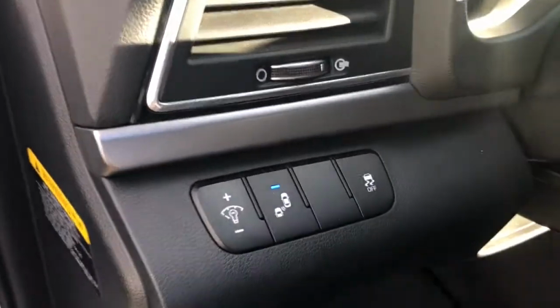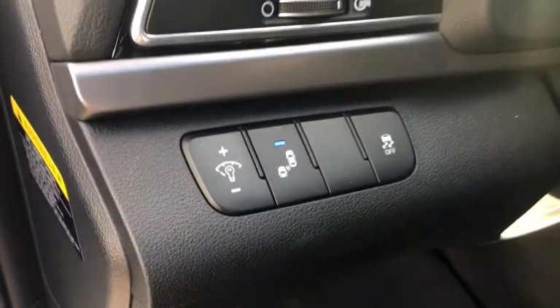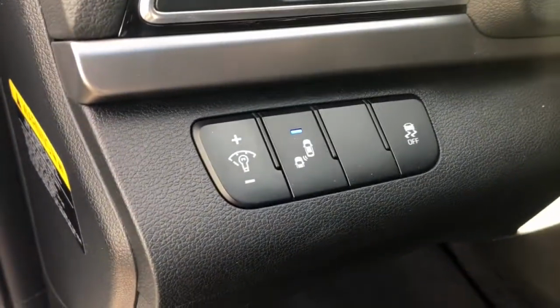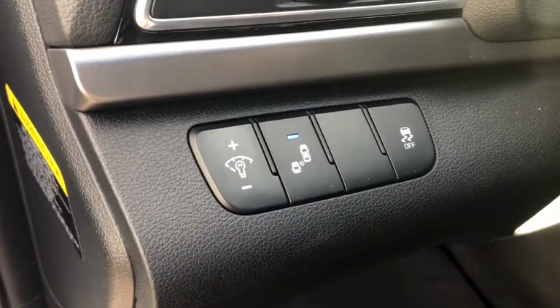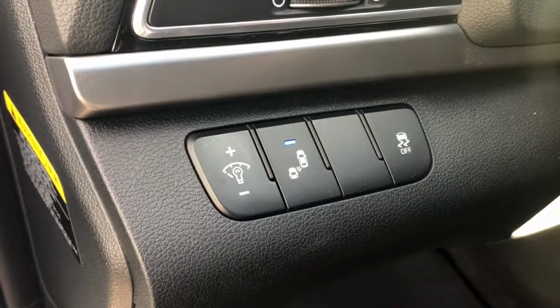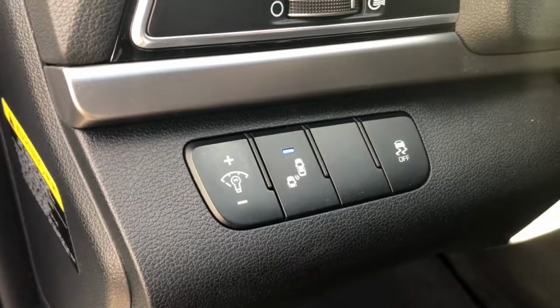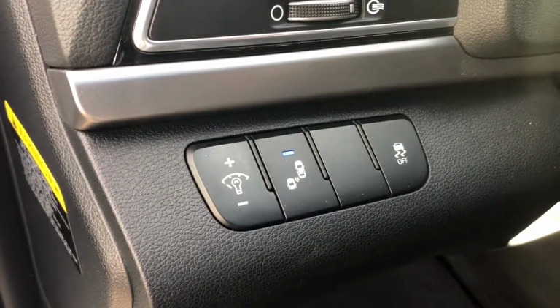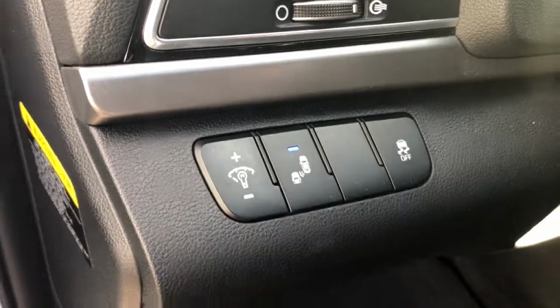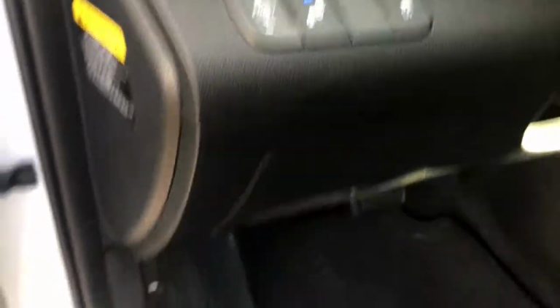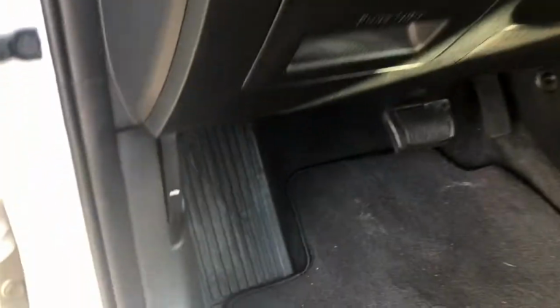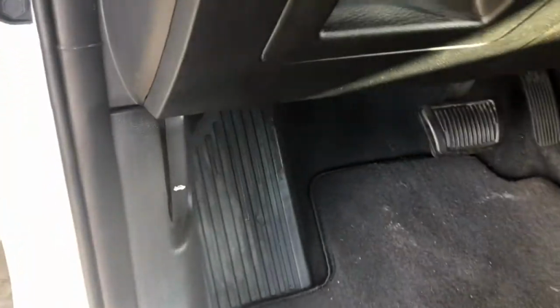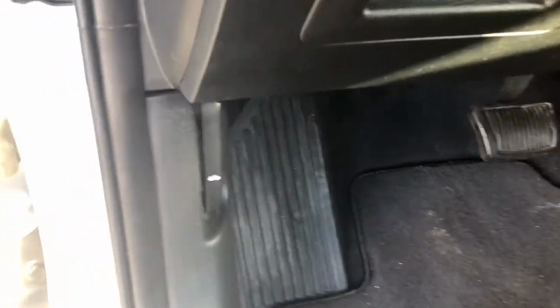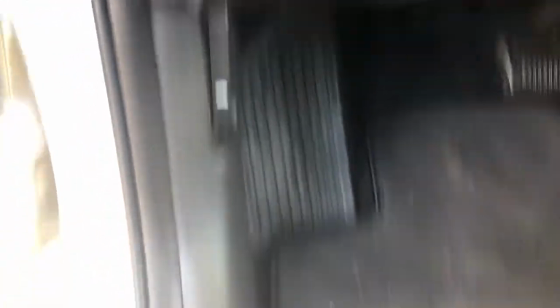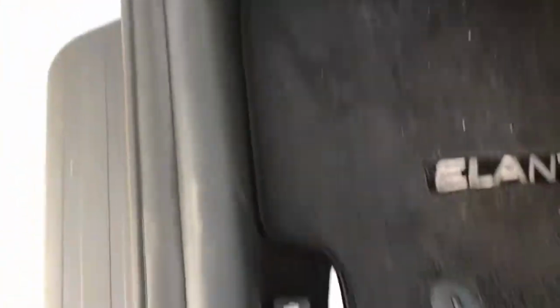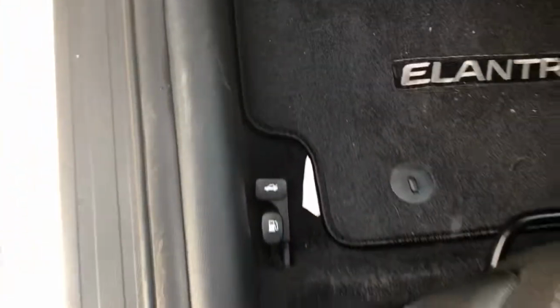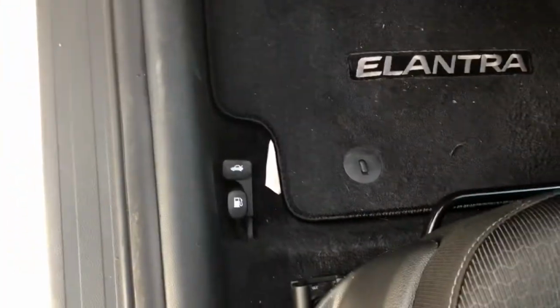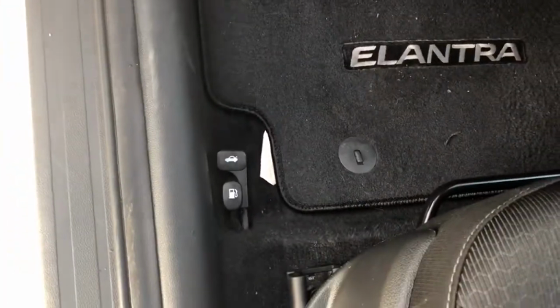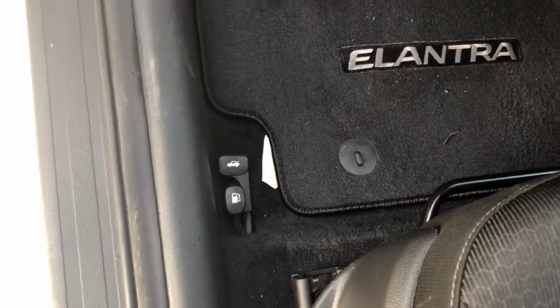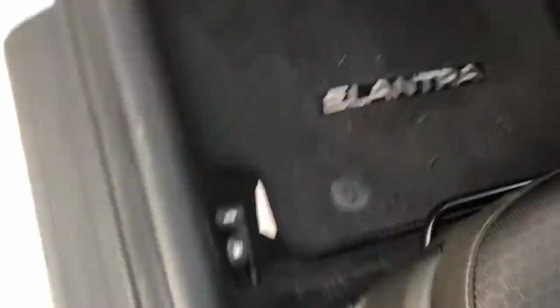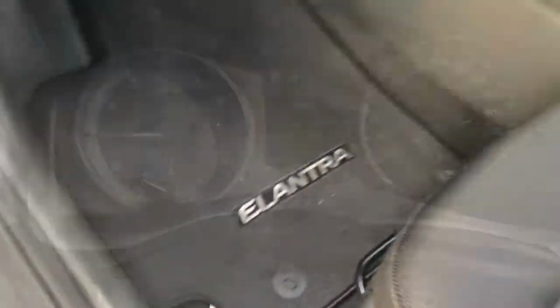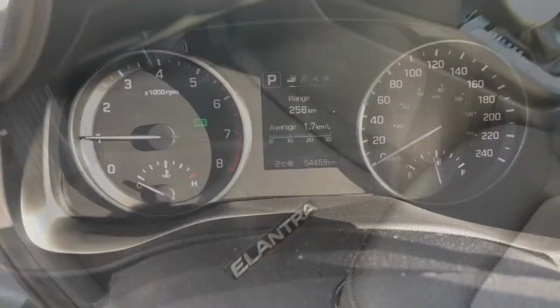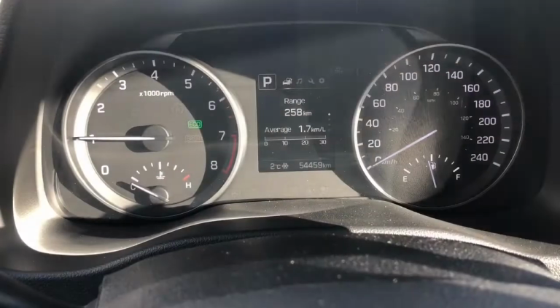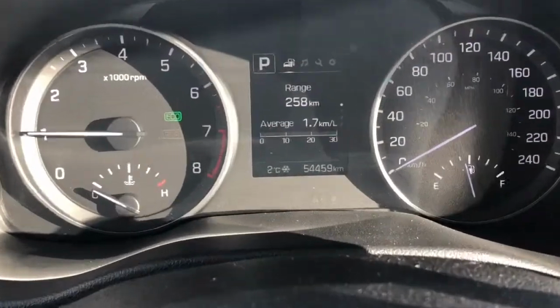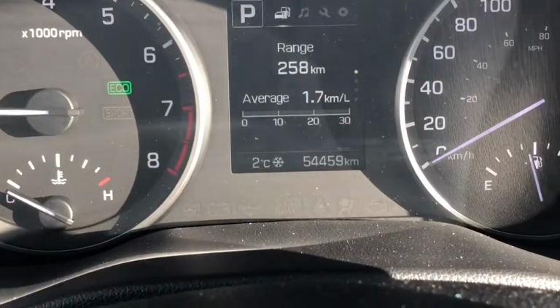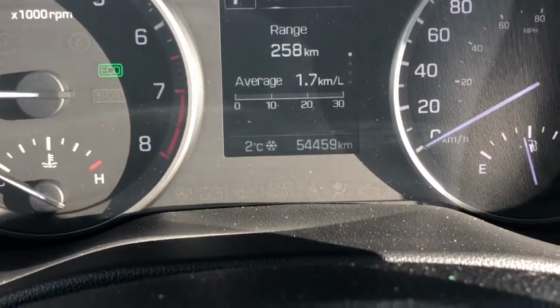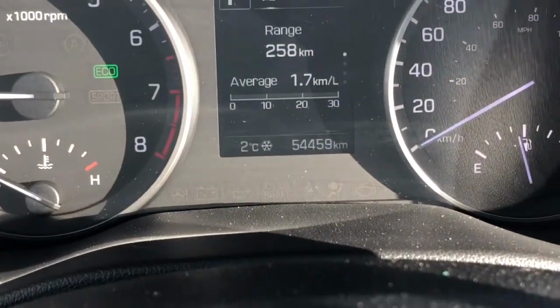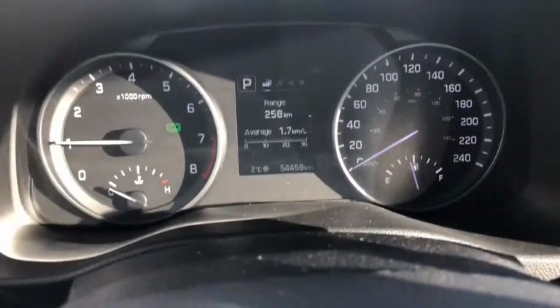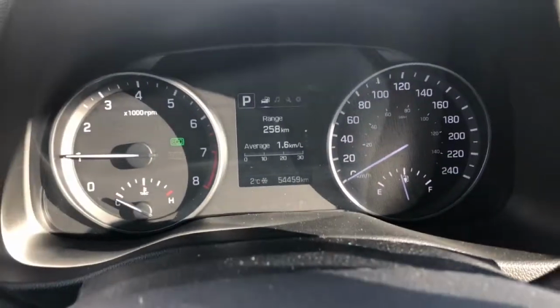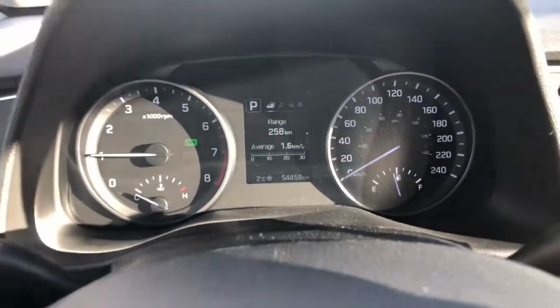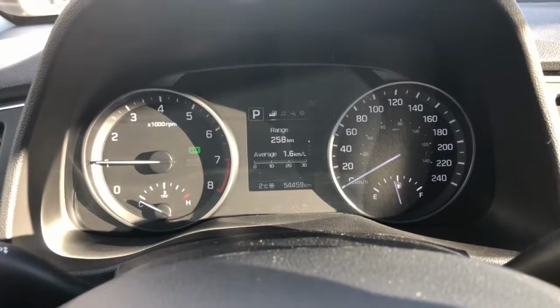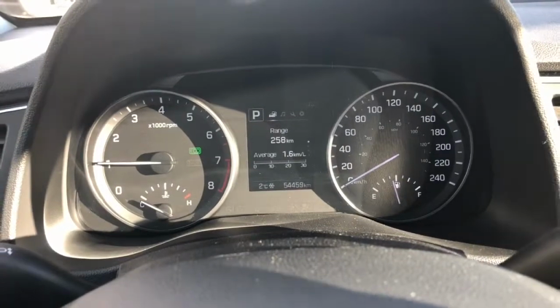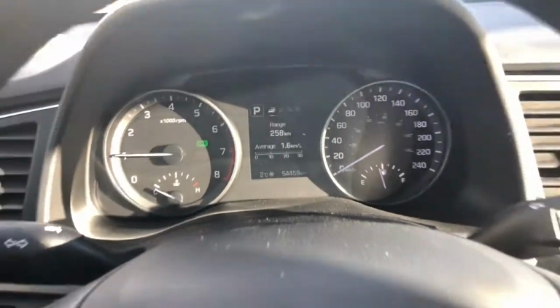On the left side of the dash are some options featuring the lane assist. Underneath is a trunk opening and gas release. This vehicle has 54,000 kilometers on it.